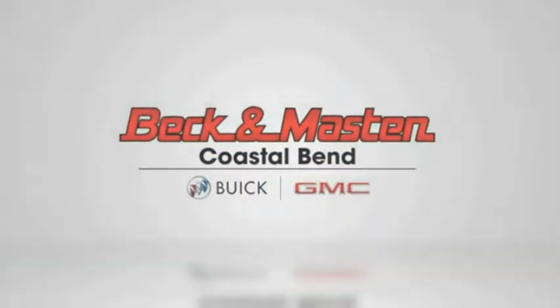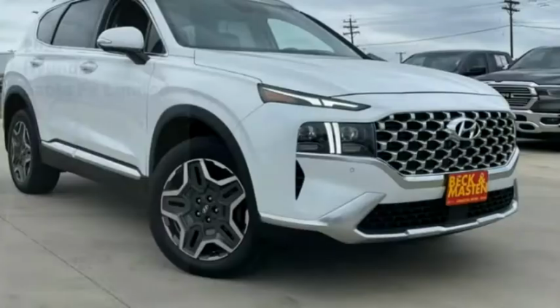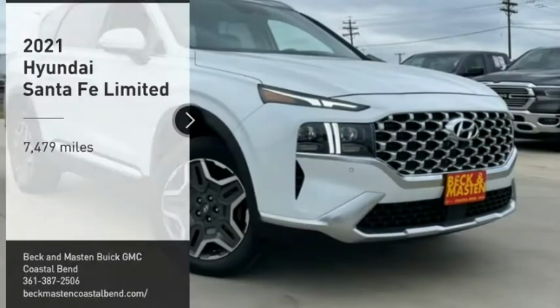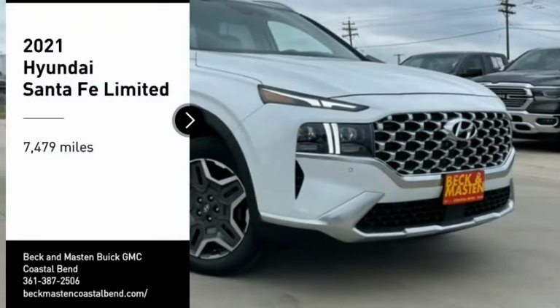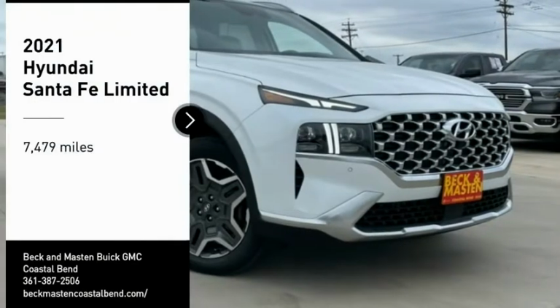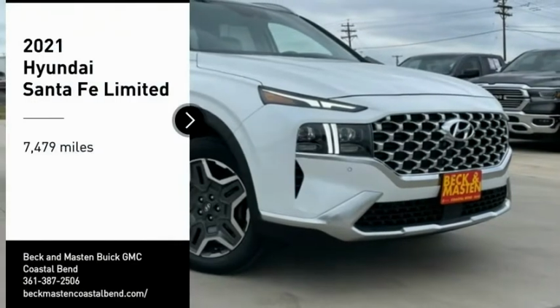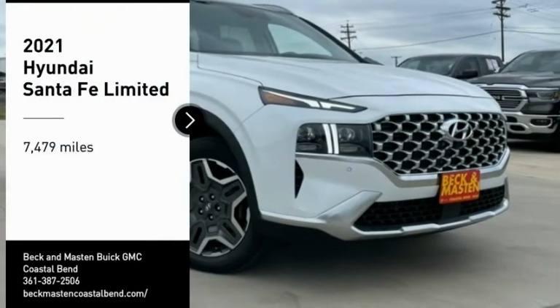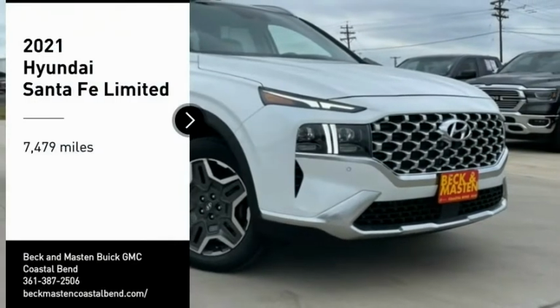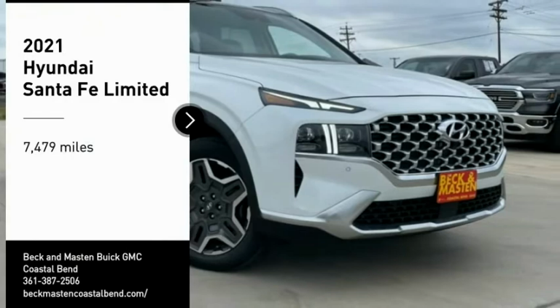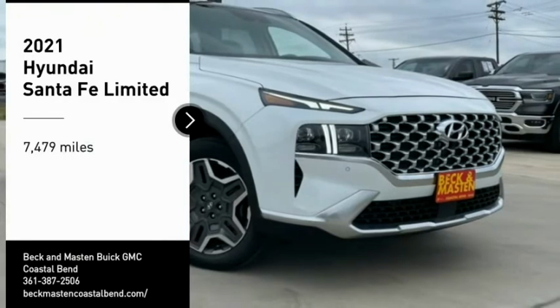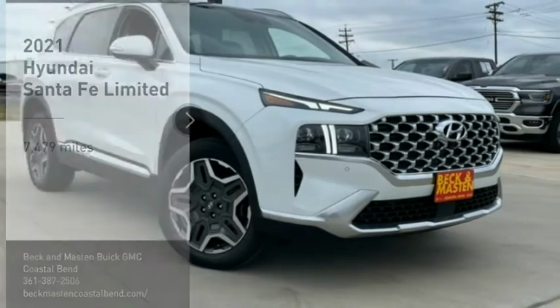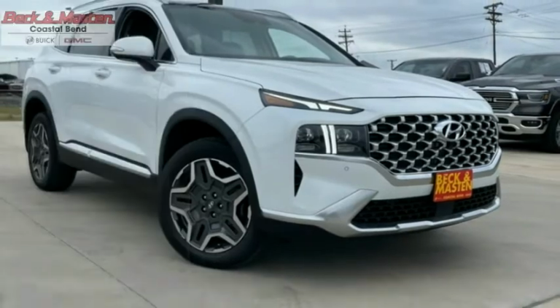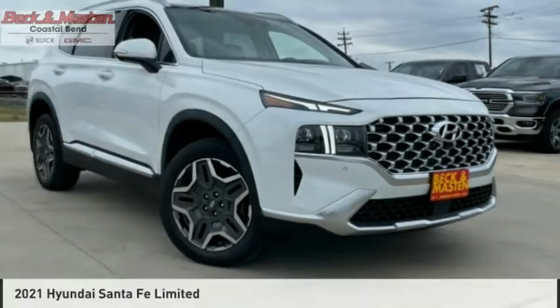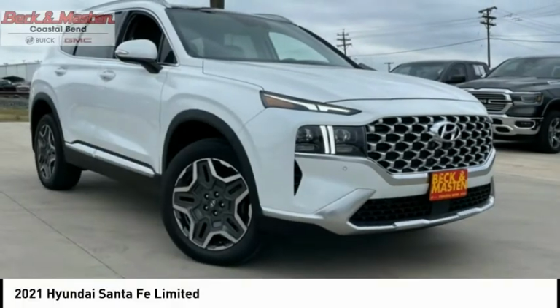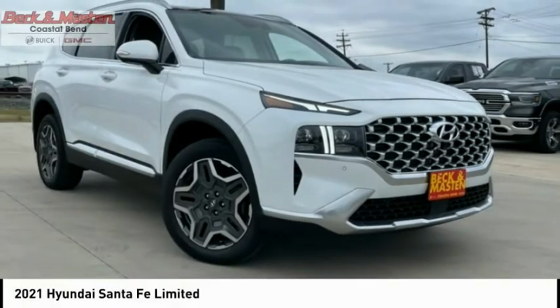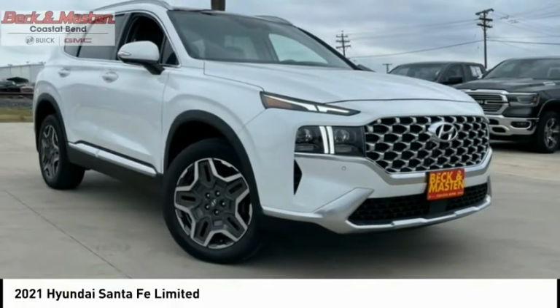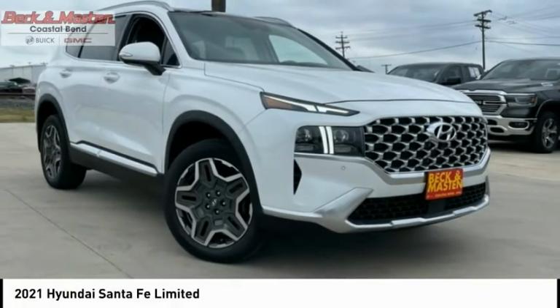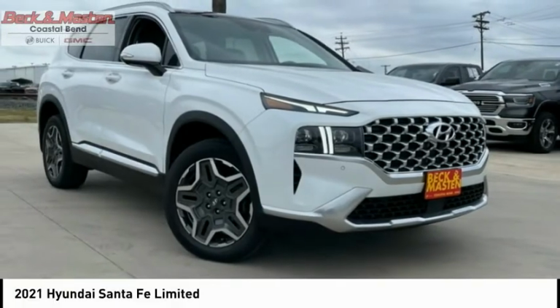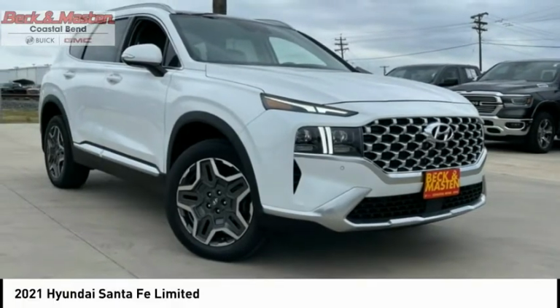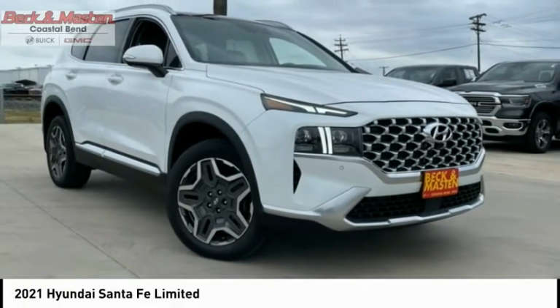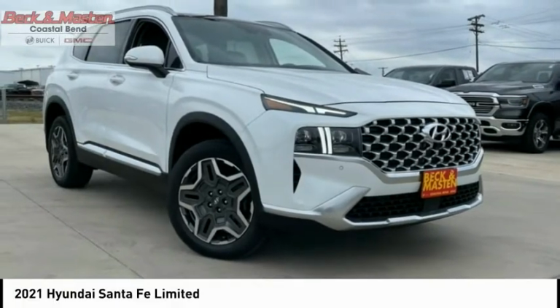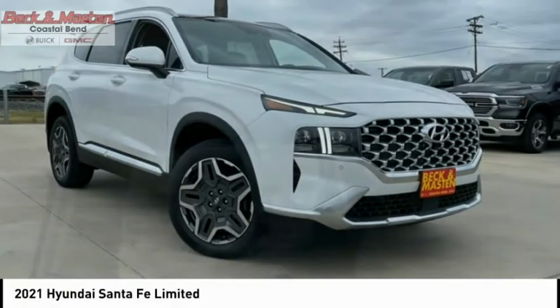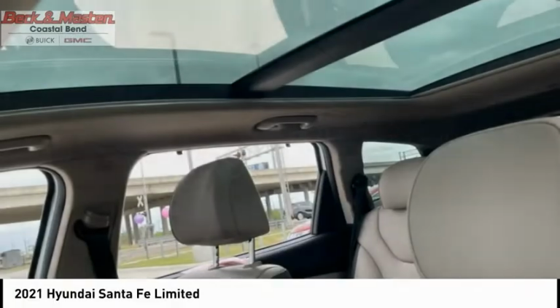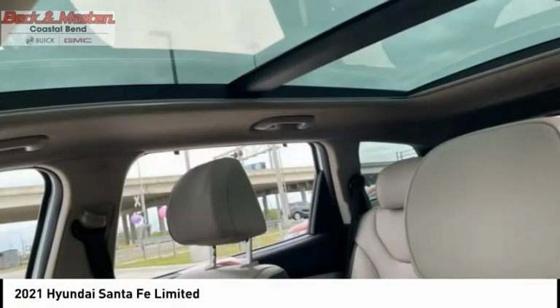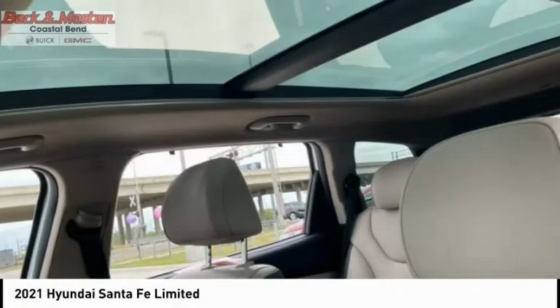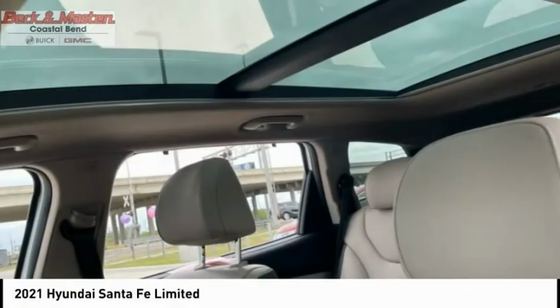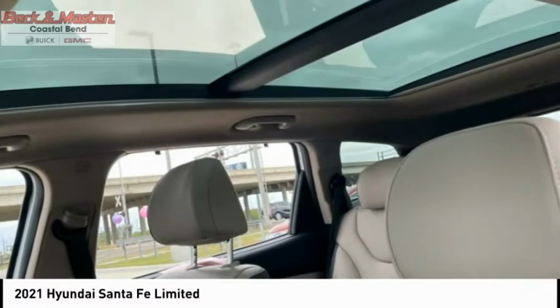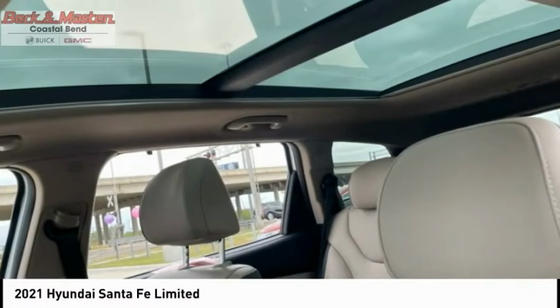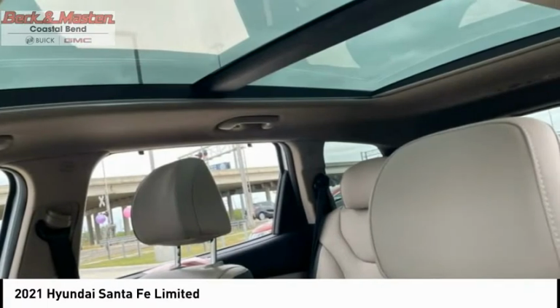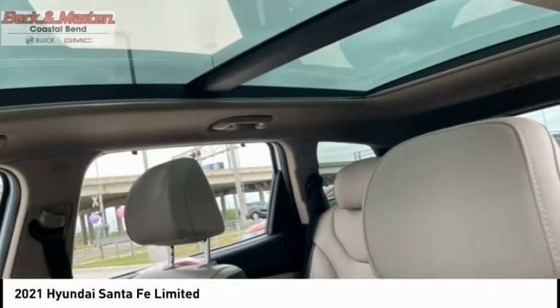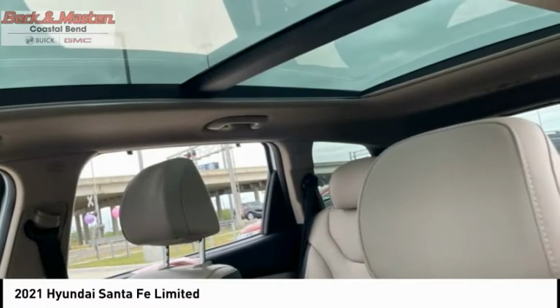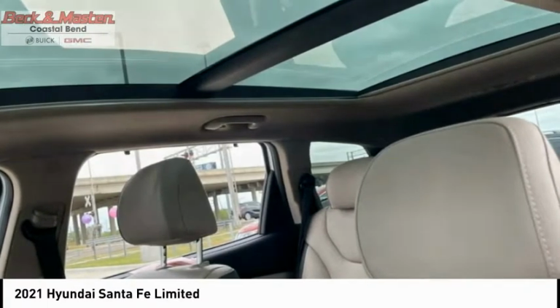We are pleased to show you the 2021 Santa Fe: style, quality, performance, value. Need we say more?